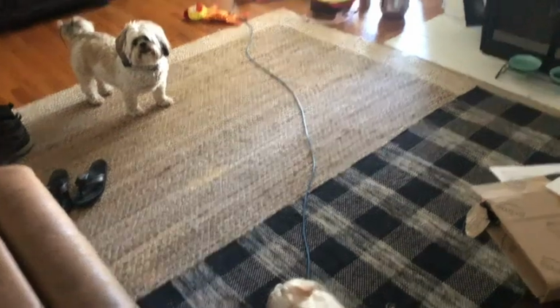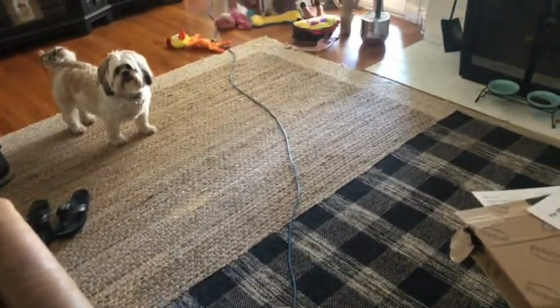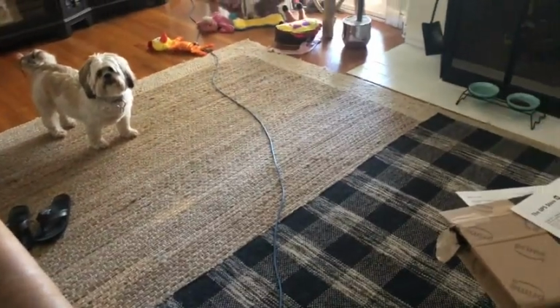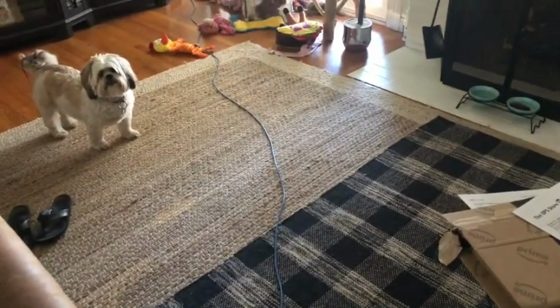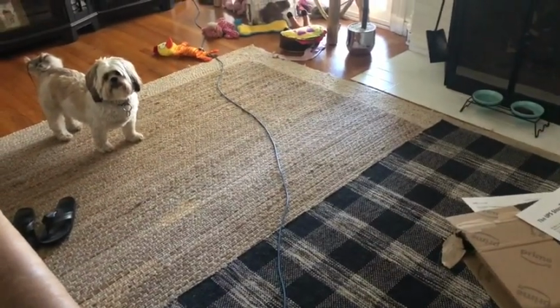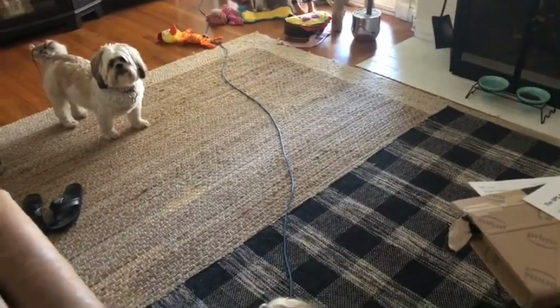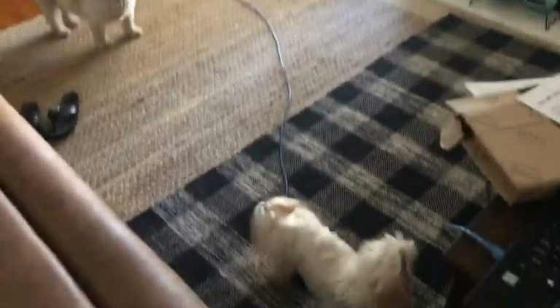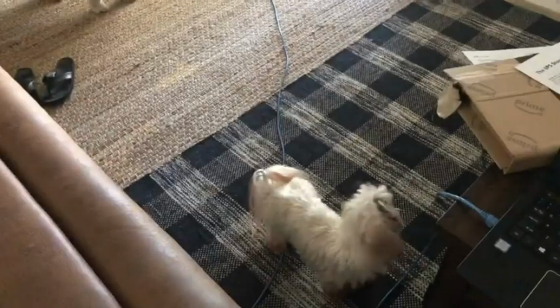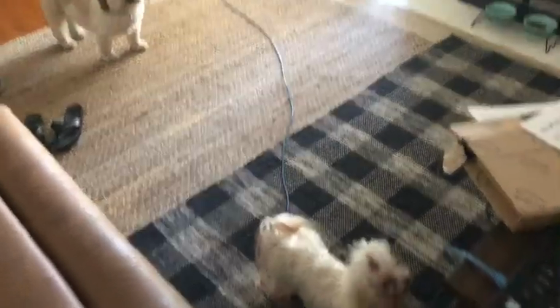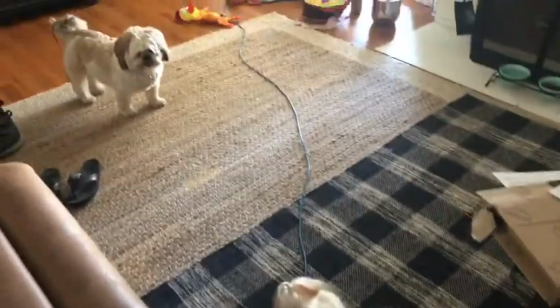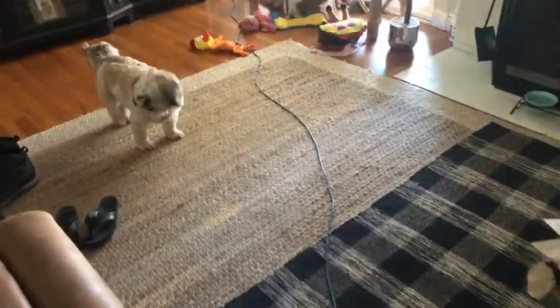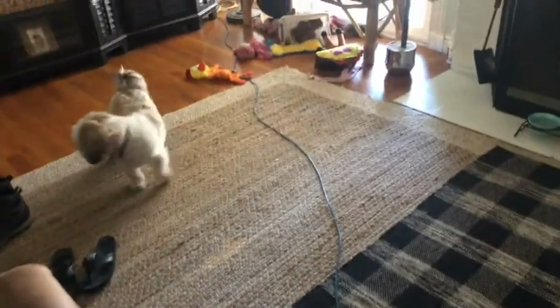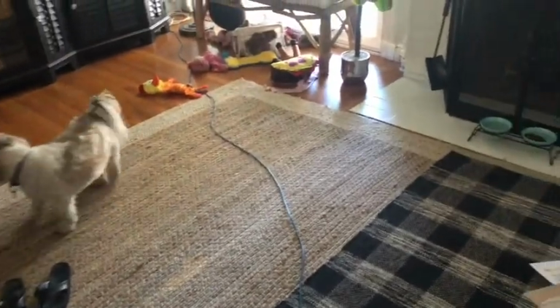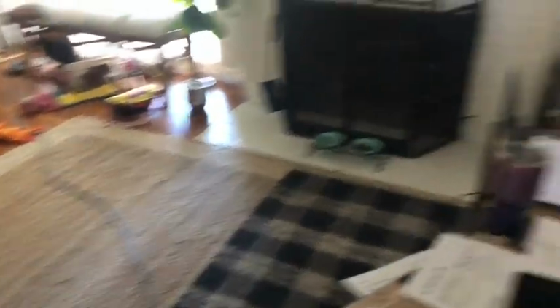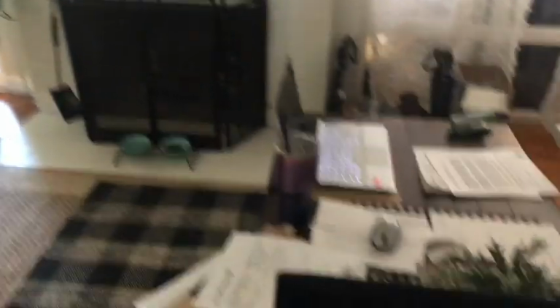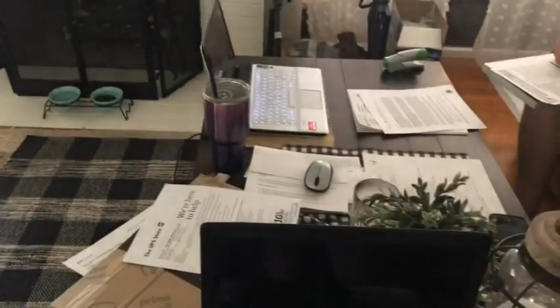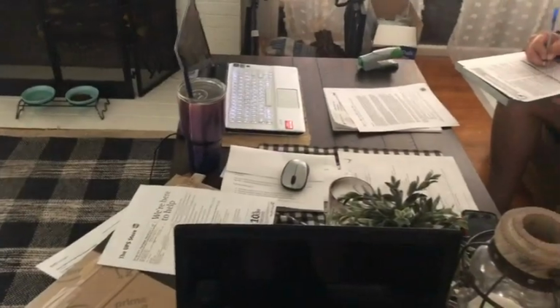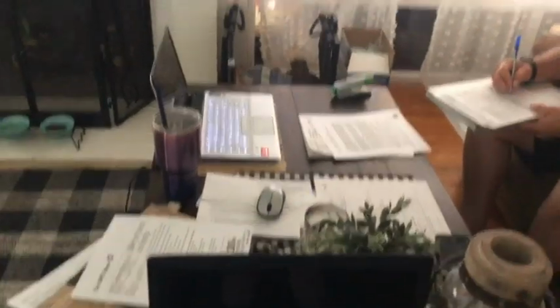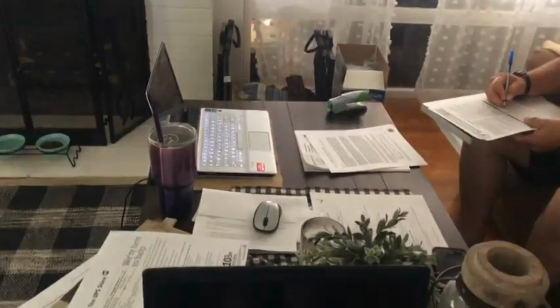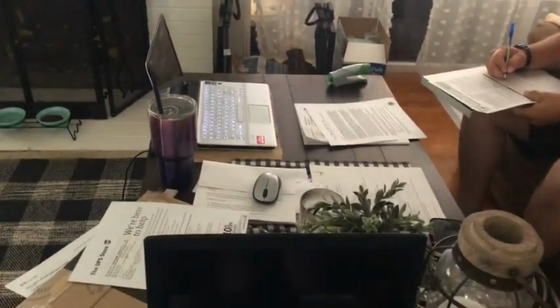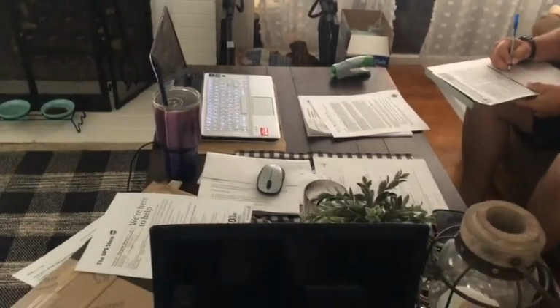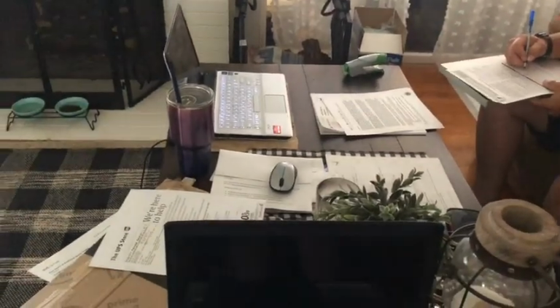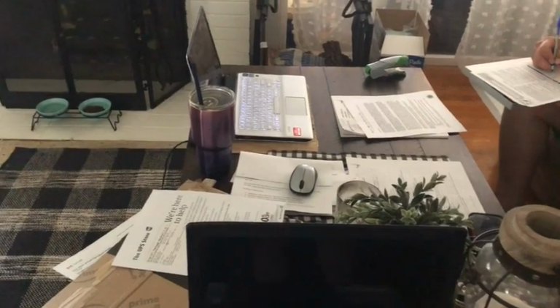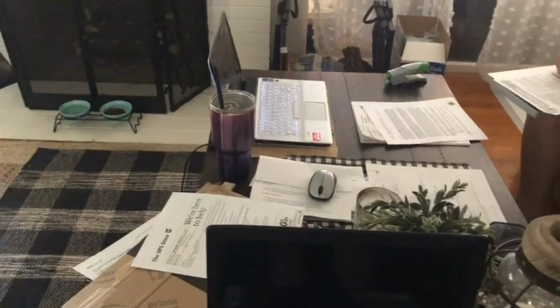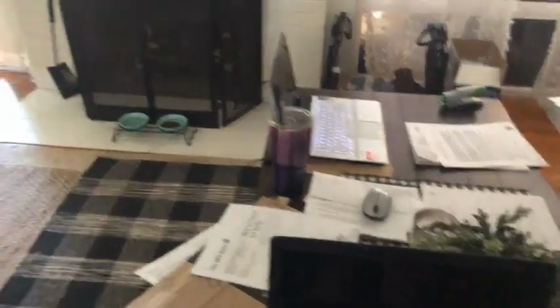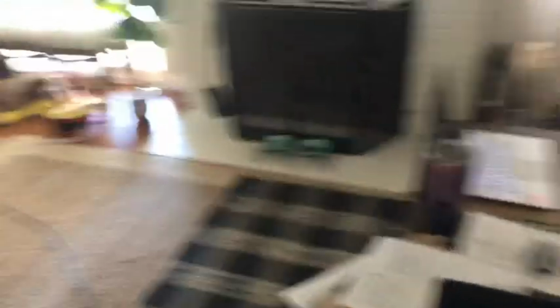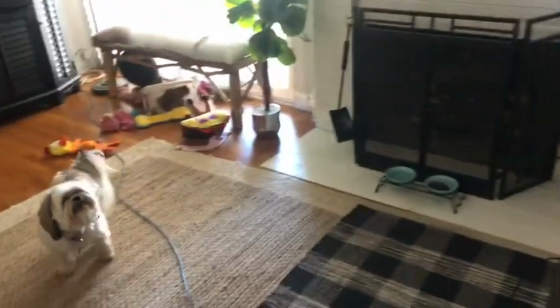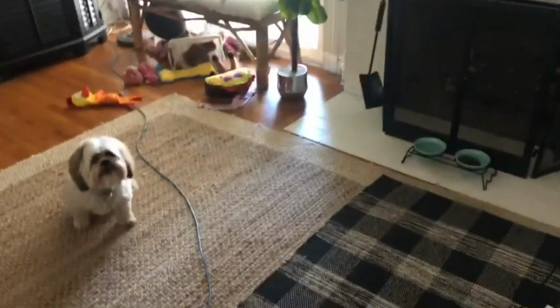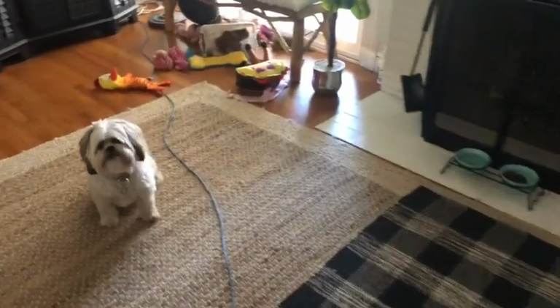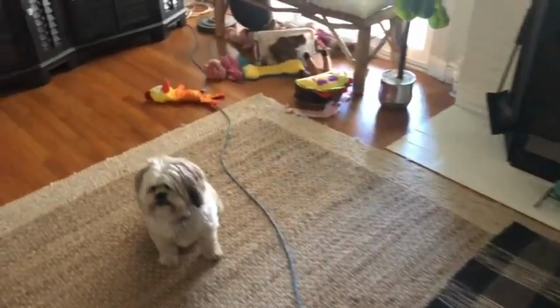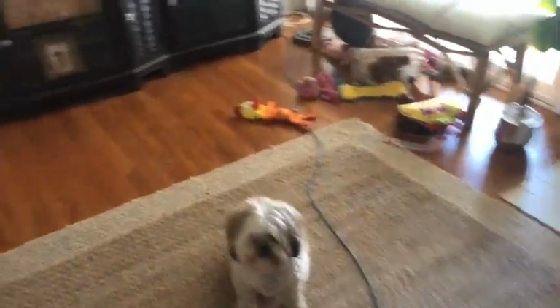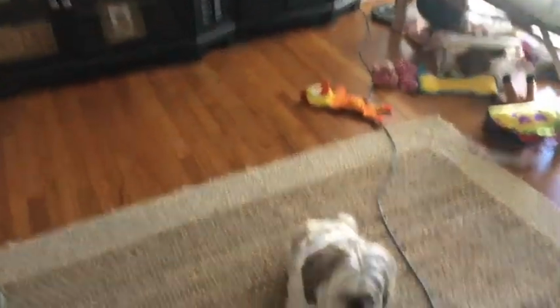Hey guys, I'm just going to show you what our day consists of today, which is really nothing. The whole table in the living room is full of papers and Randy's doing paperwork, which he always does on the weekends for work.